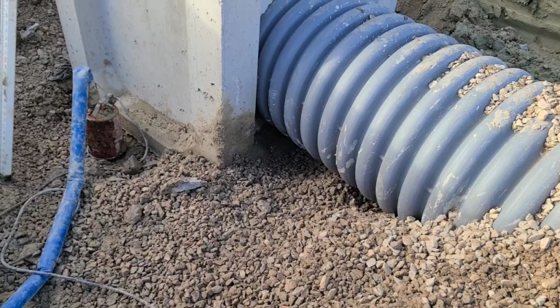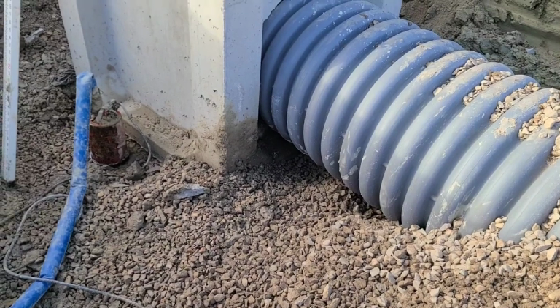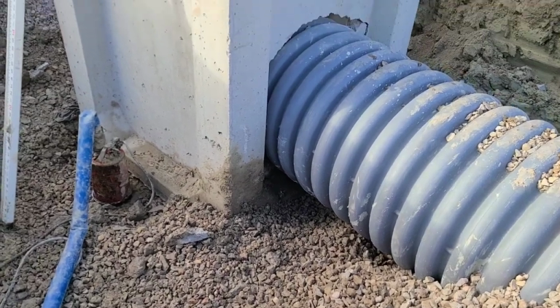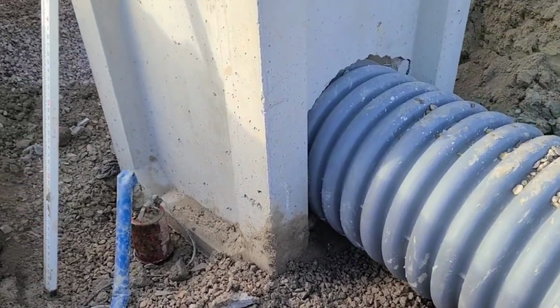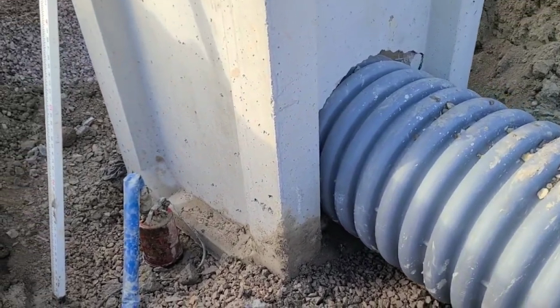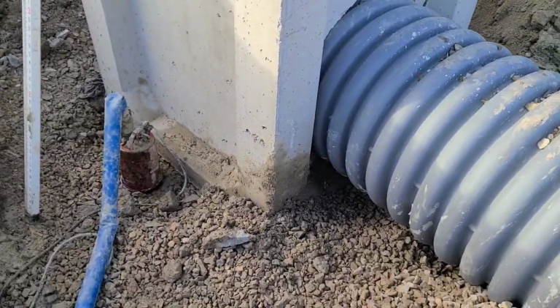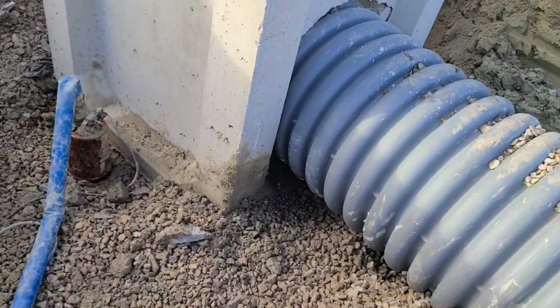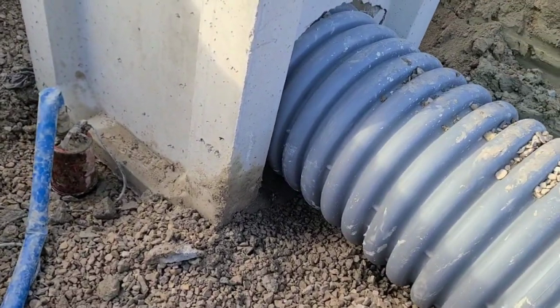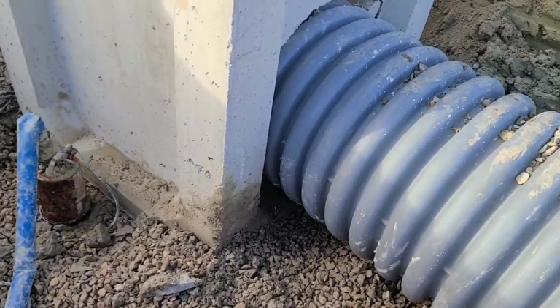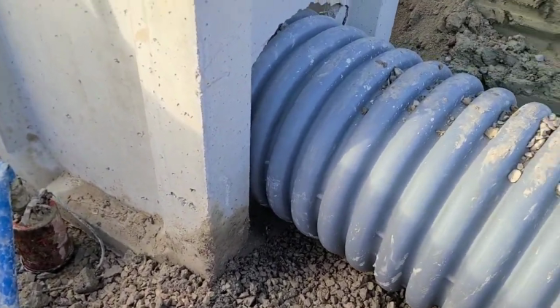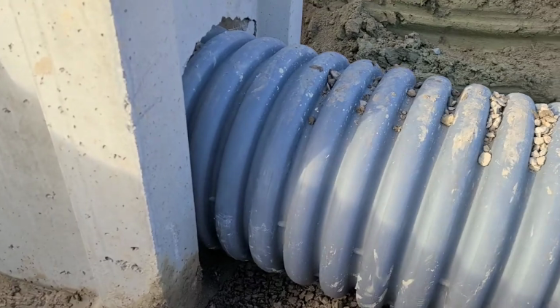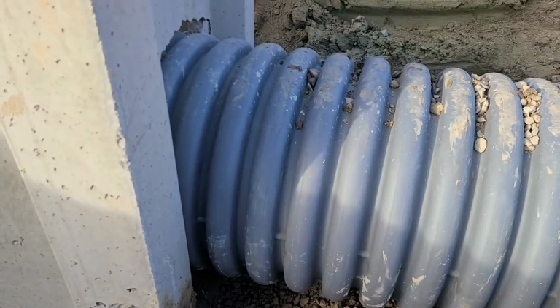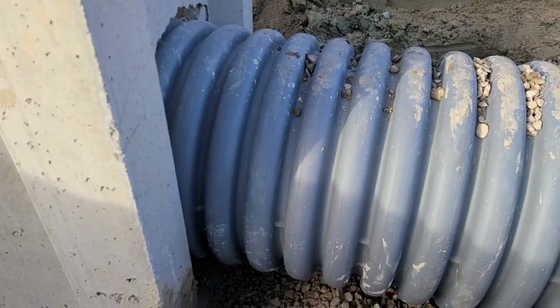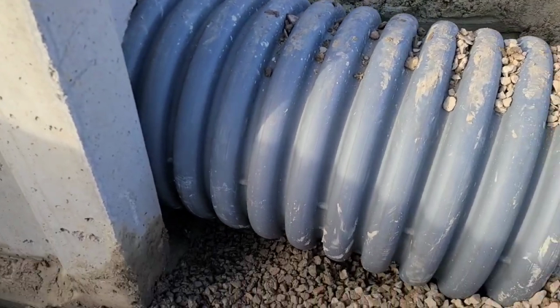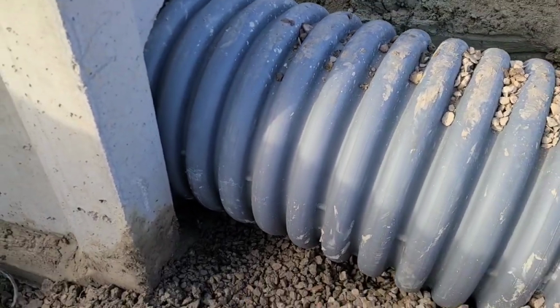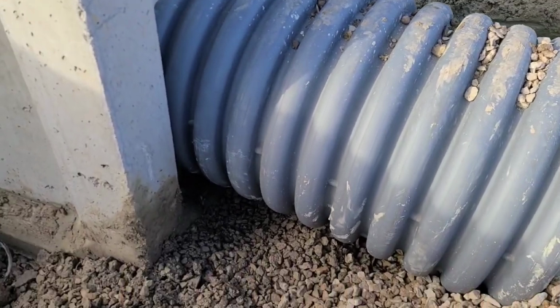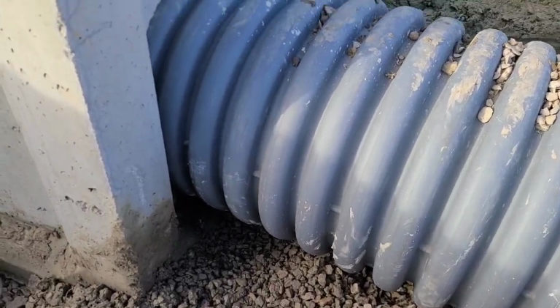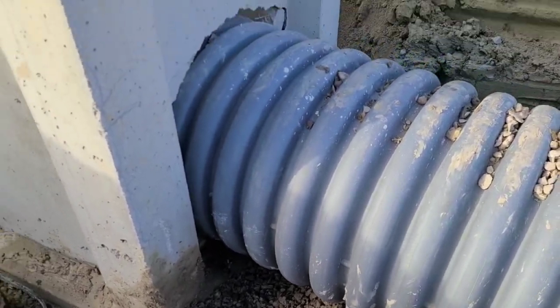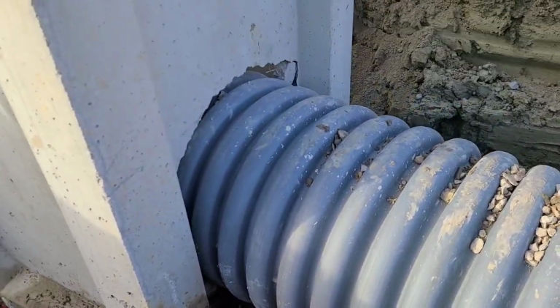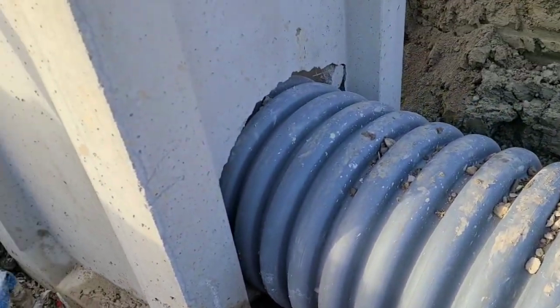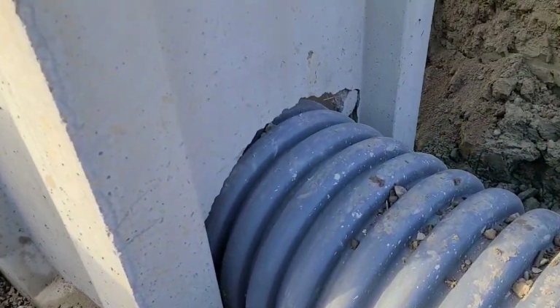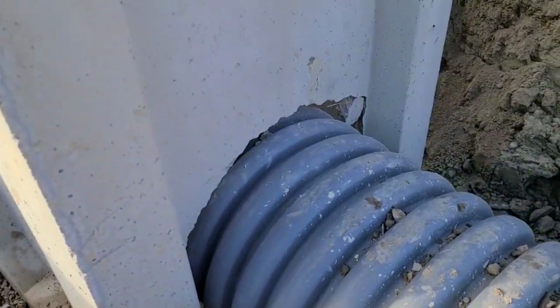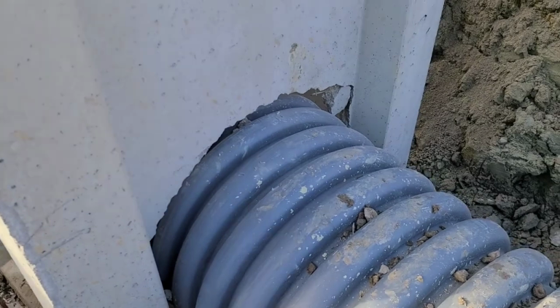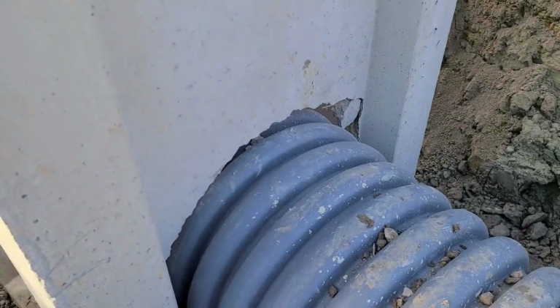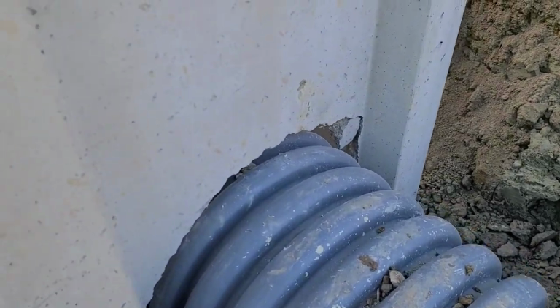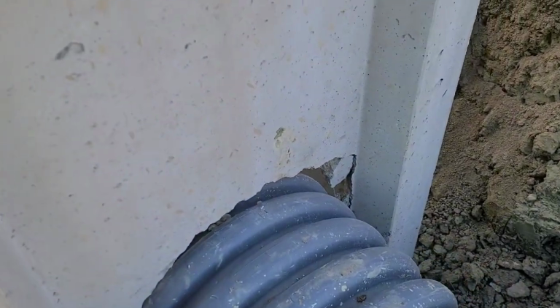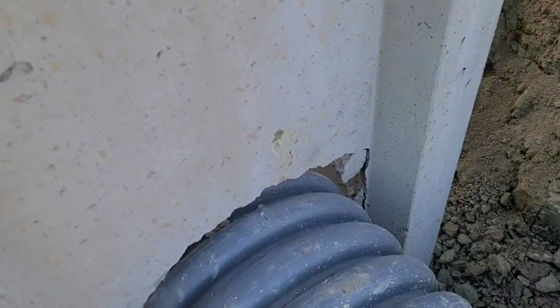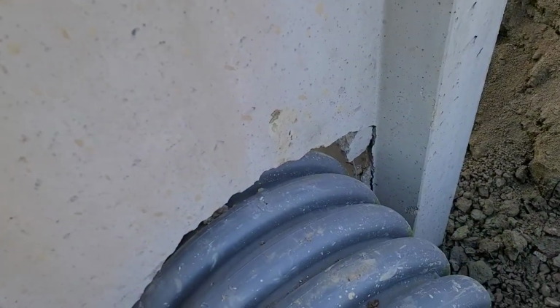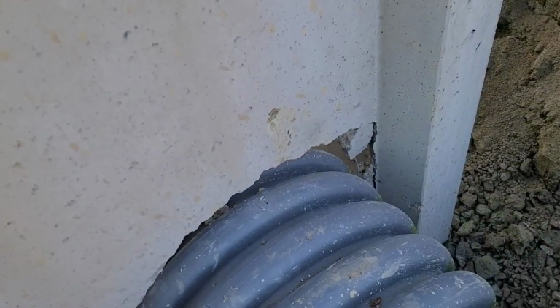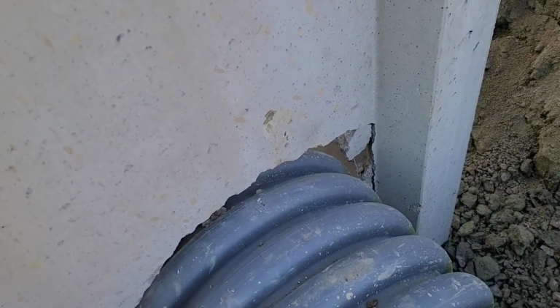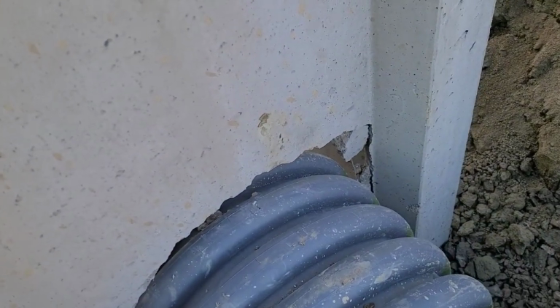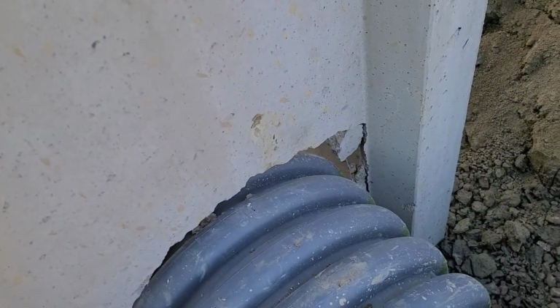I'm here to show a standardization video on how we want collars done on storm drain boxes. If you look at this storm drain, we try to make the hole as tight as we can, and obviously if we knock out, we need to fill that back in with concrete.